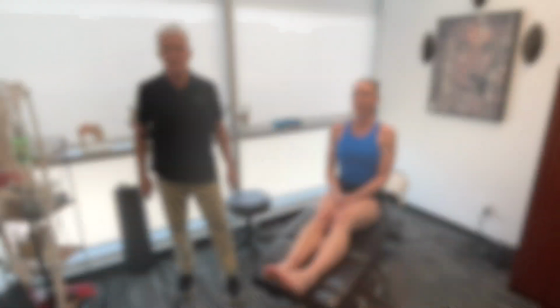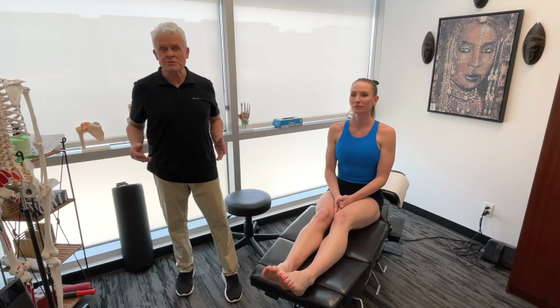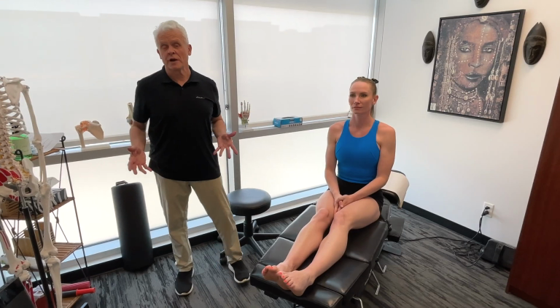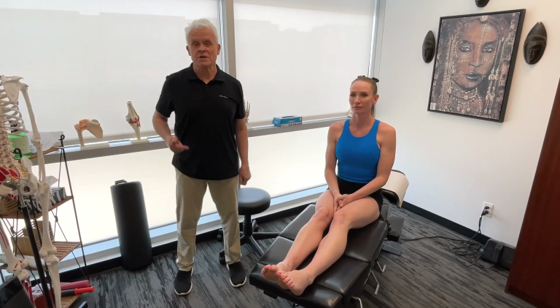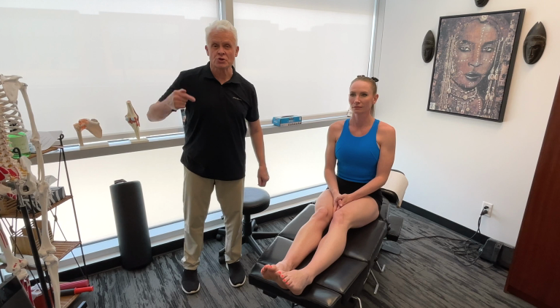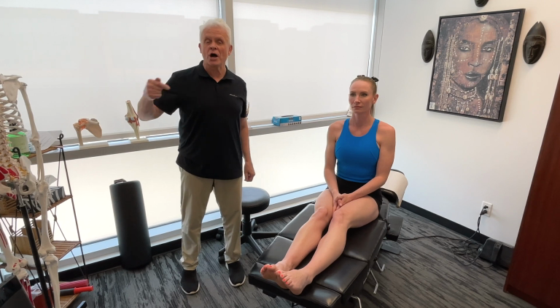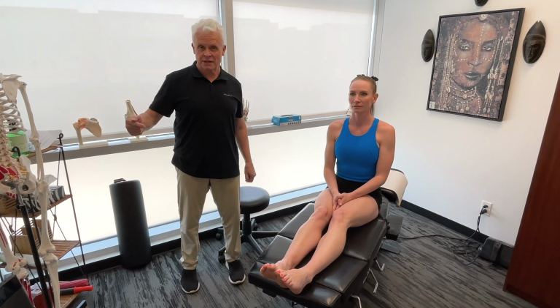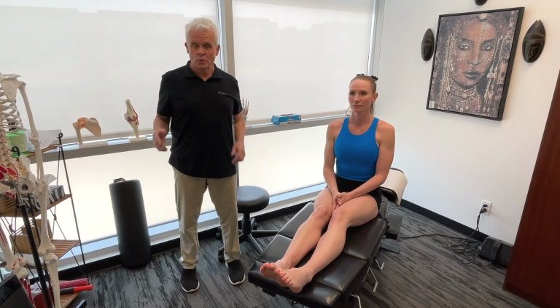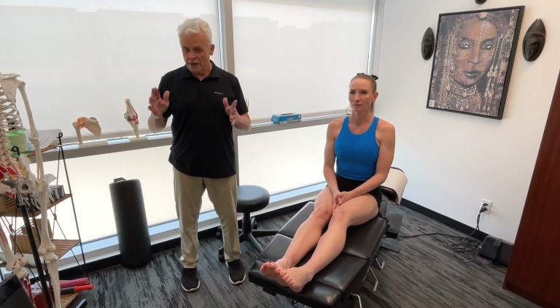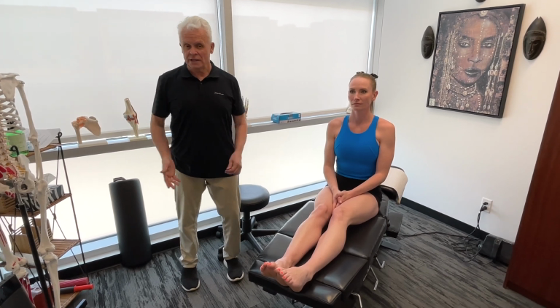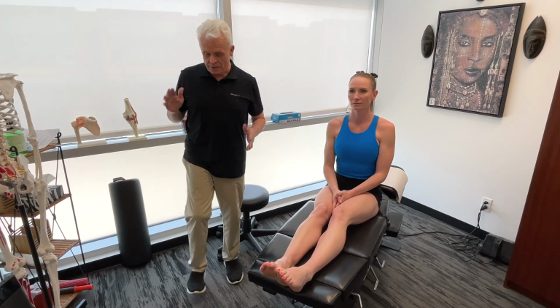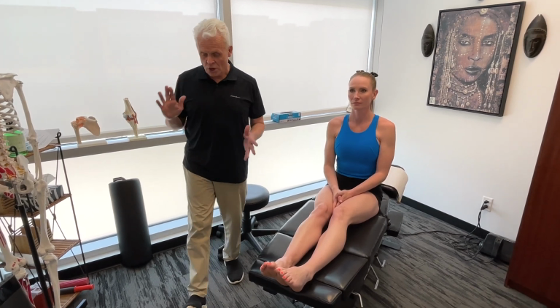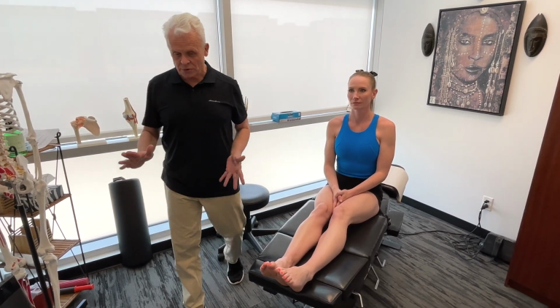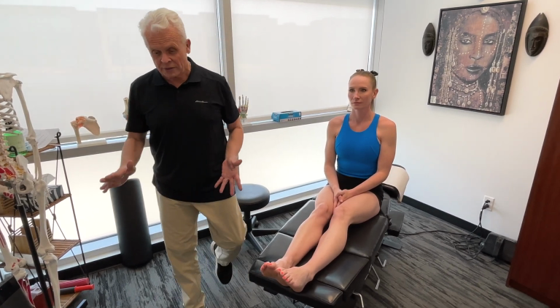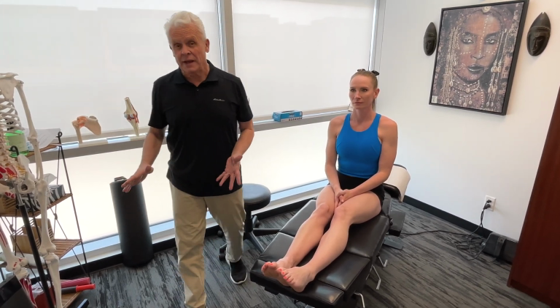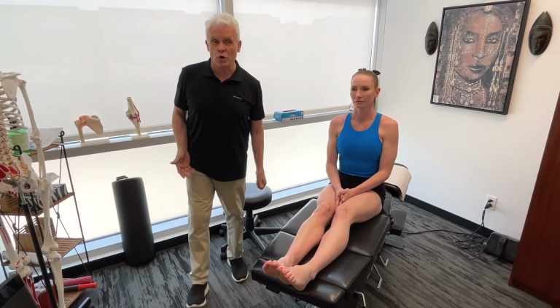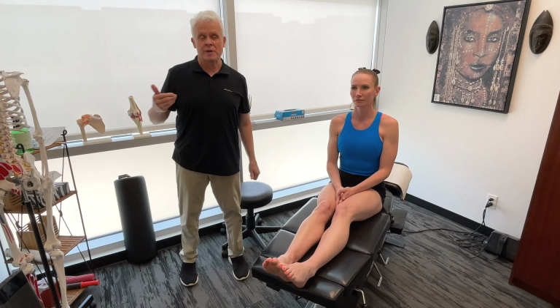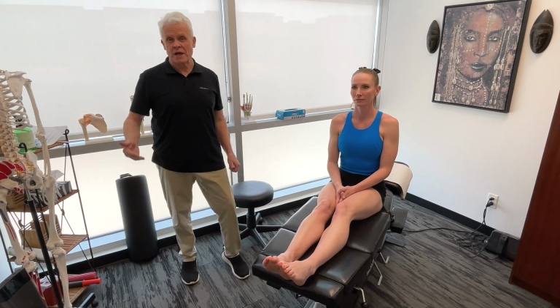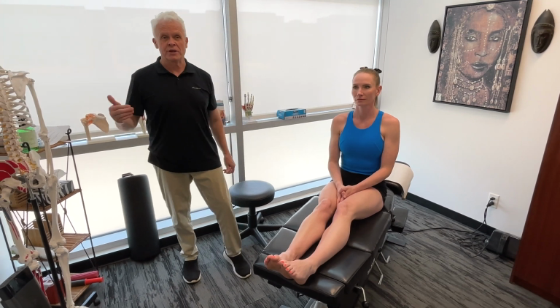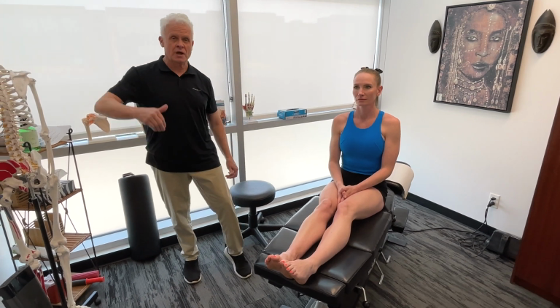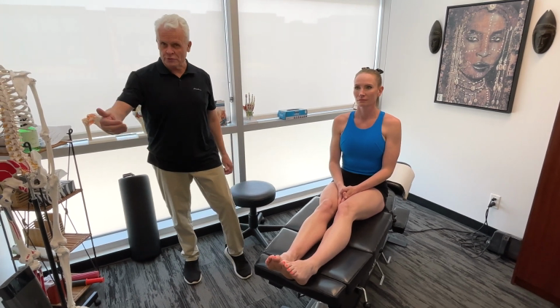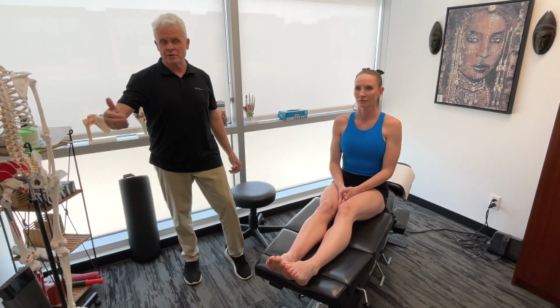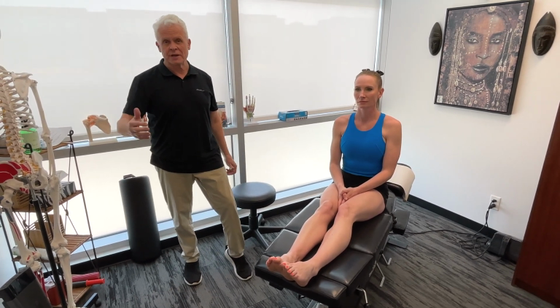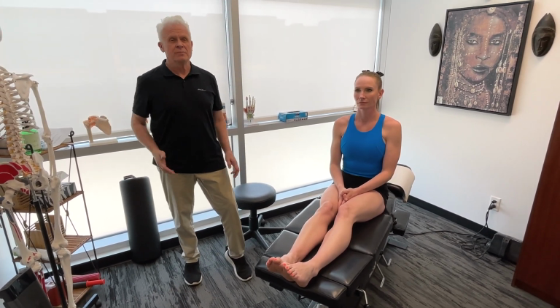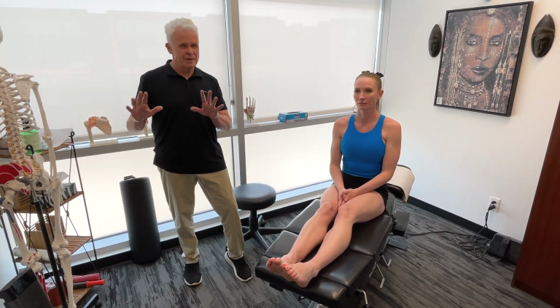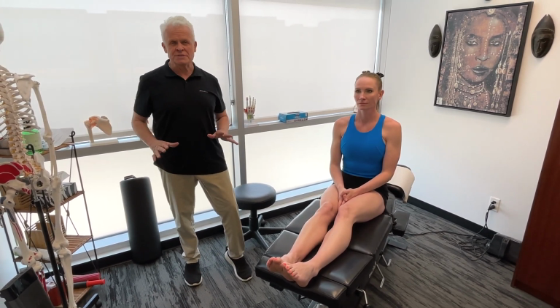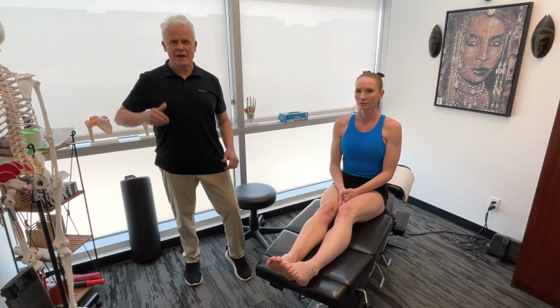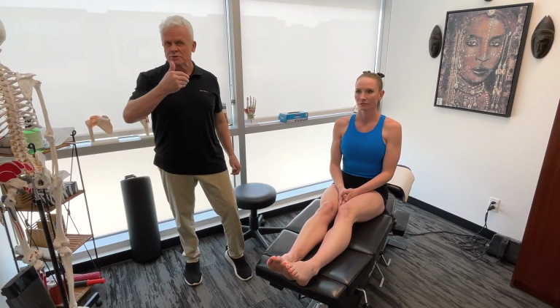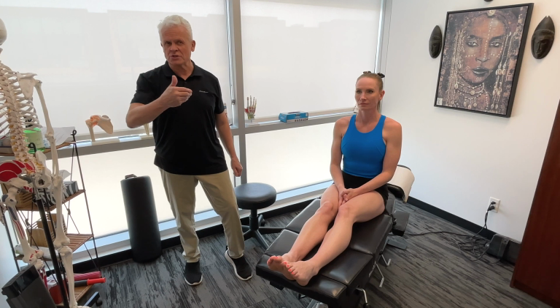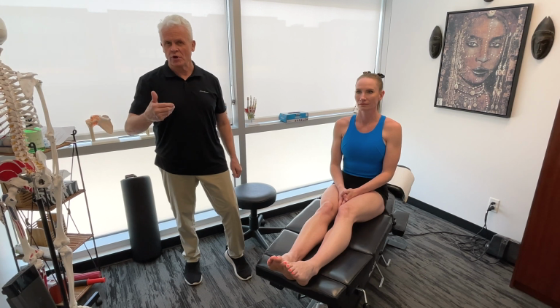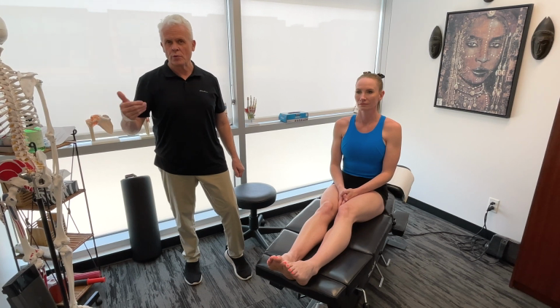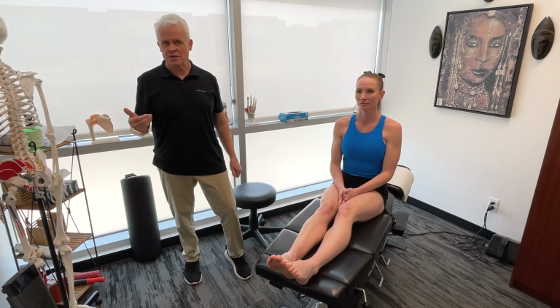The first thing we're going to cover is the initial contact when you're running and the foot makes contact with the ground. Now some people will talk about heel strike, forefoot strike, or midfoot strike, but I'm going to get more into the actual structures involved and what we may see there.